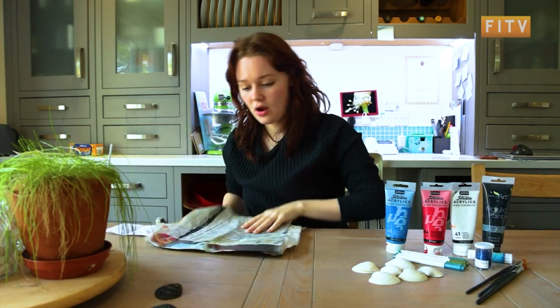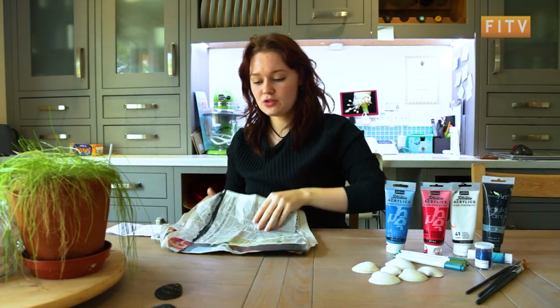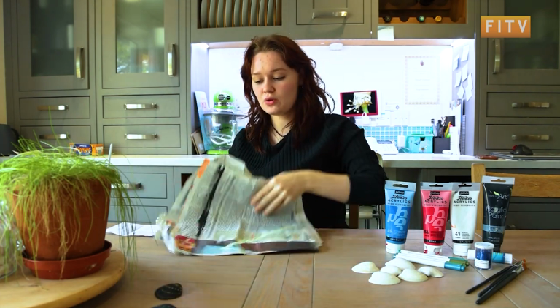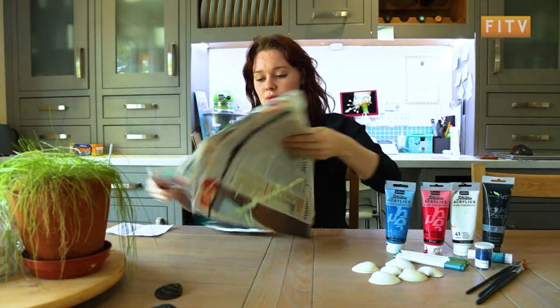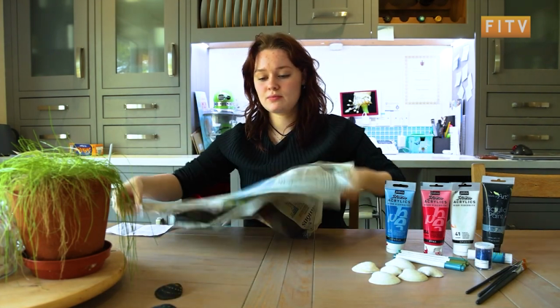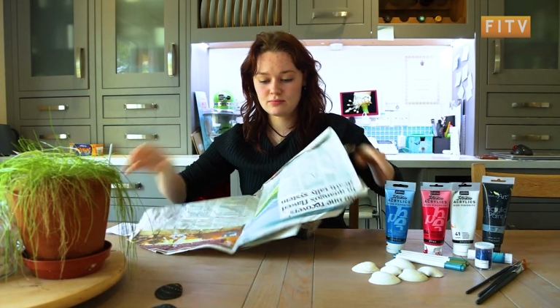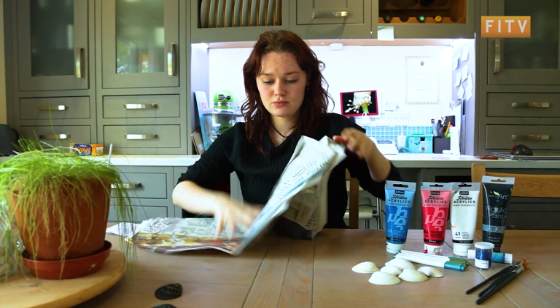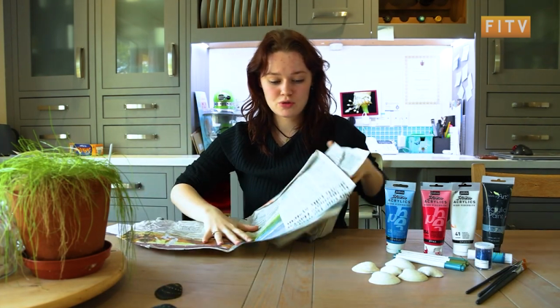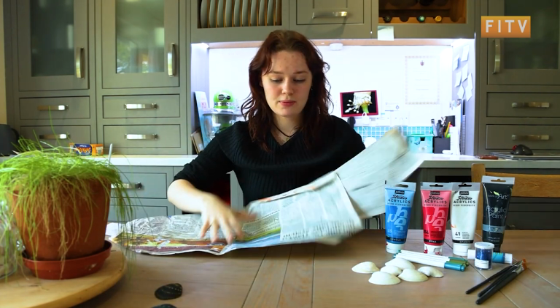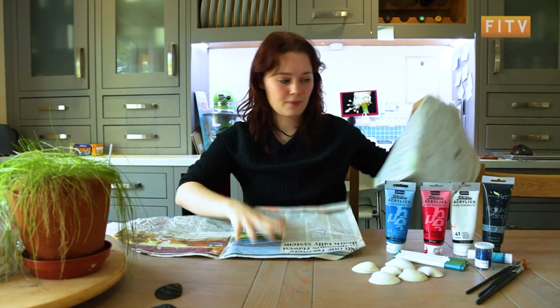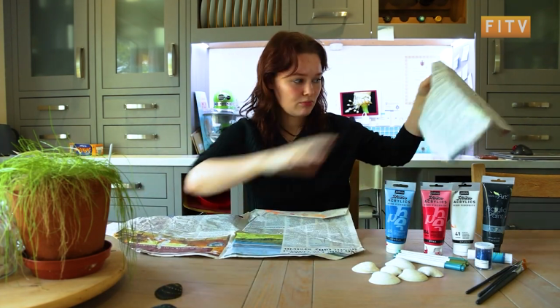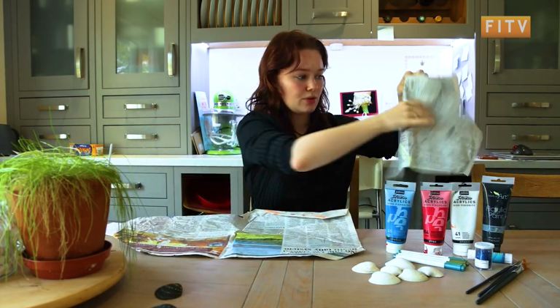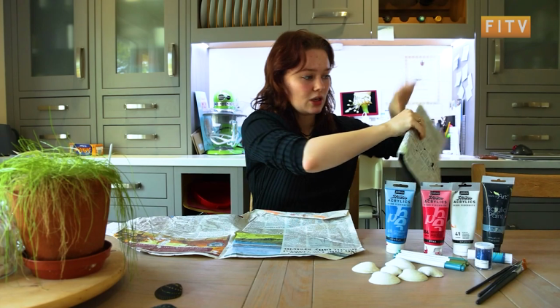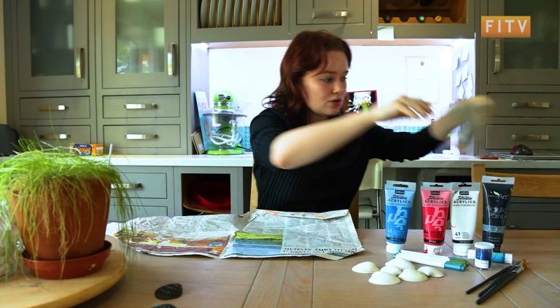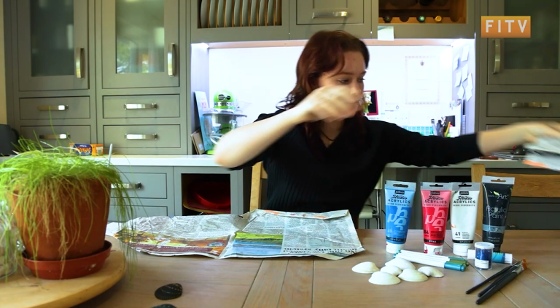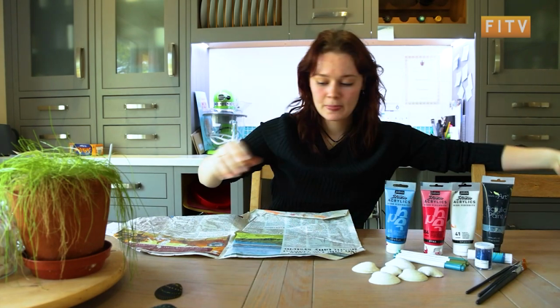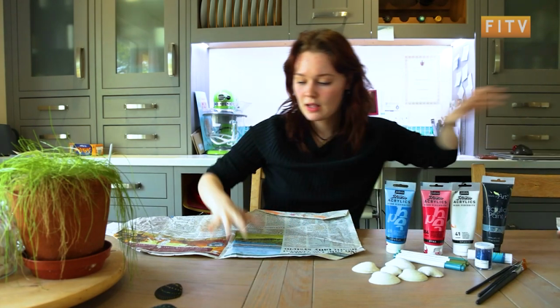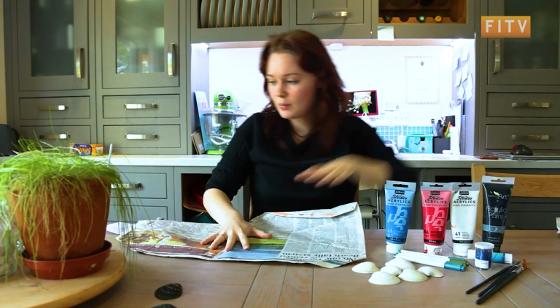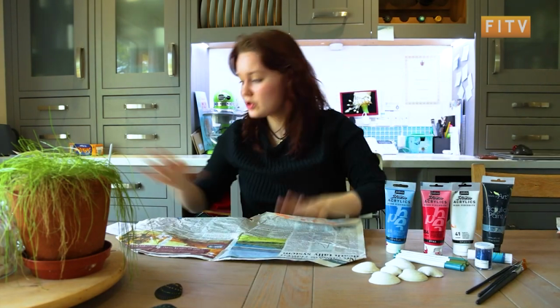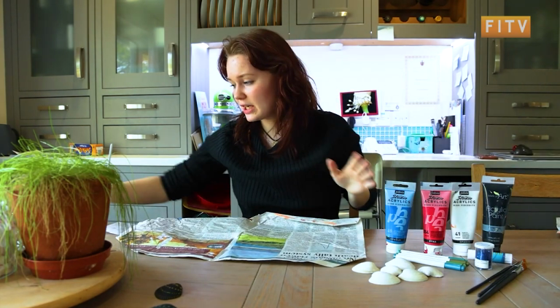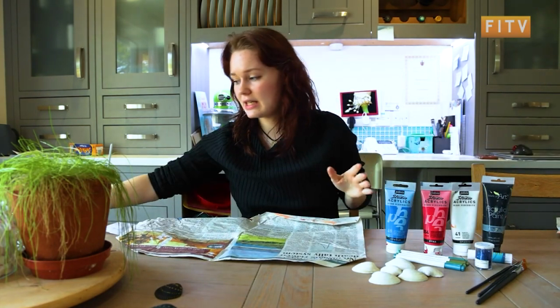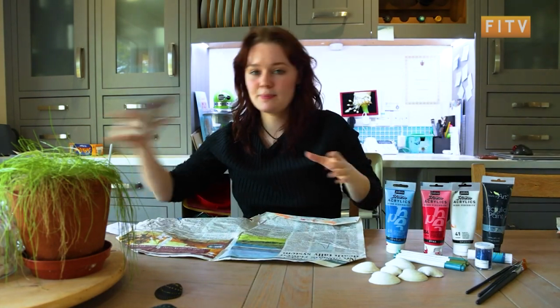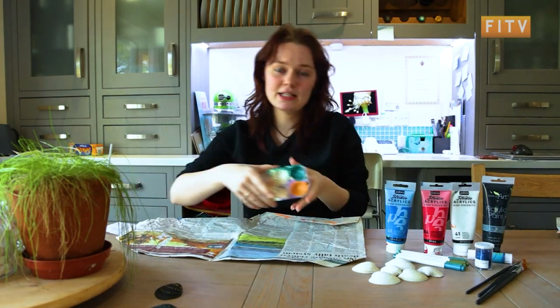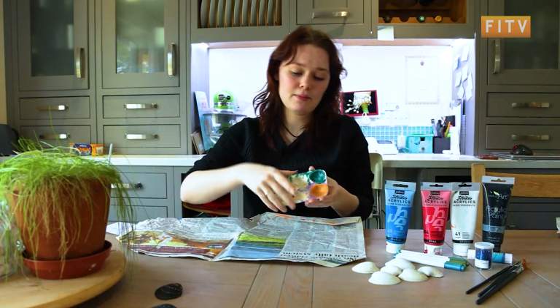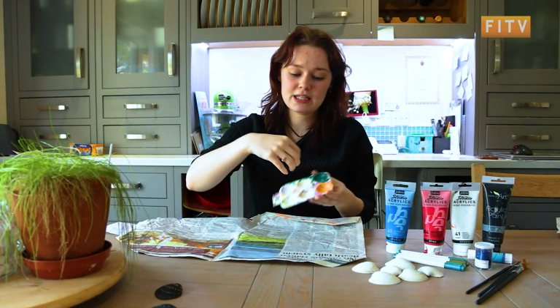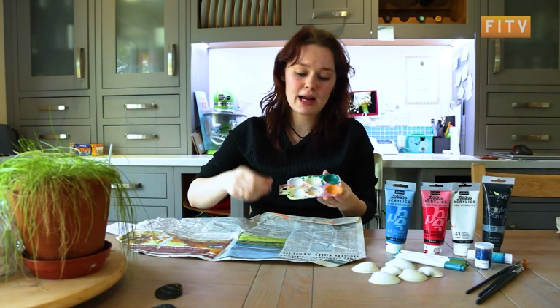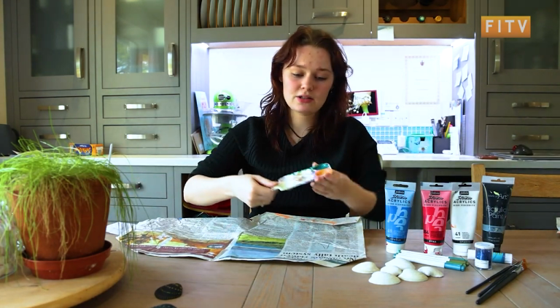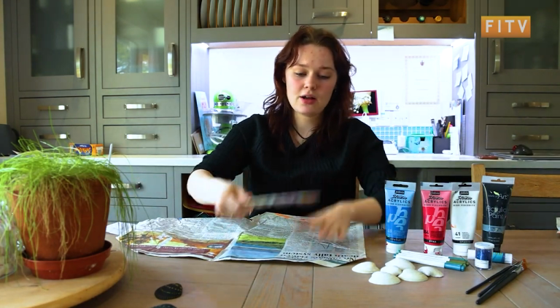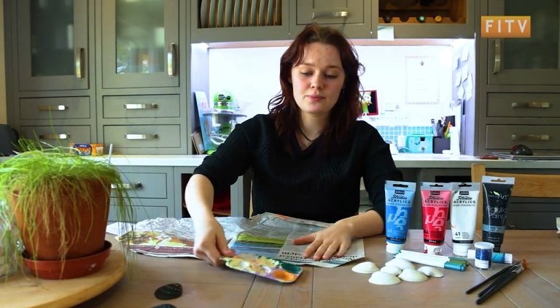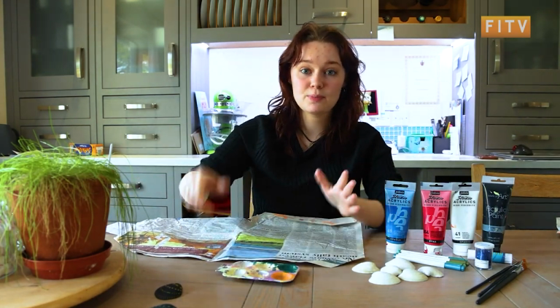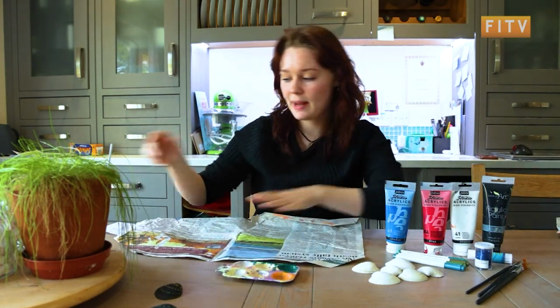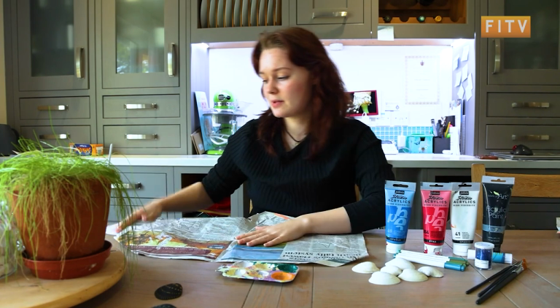I've just got some newspaper — we don't need lots. And what you're also going to need is a paint mixing palette to put your paints in.